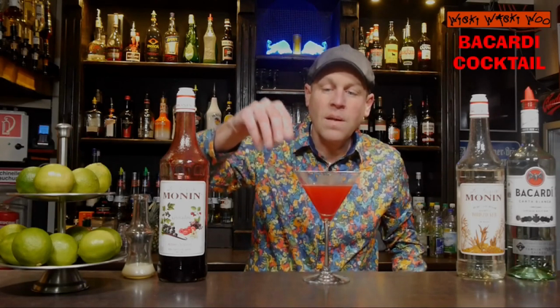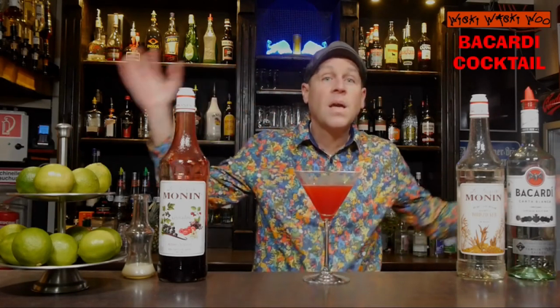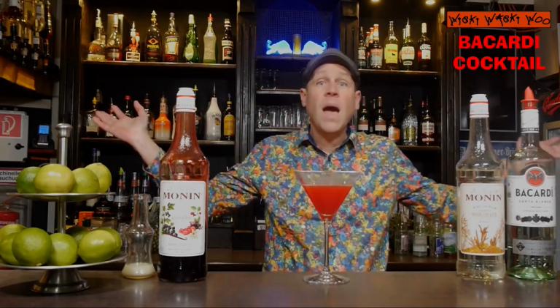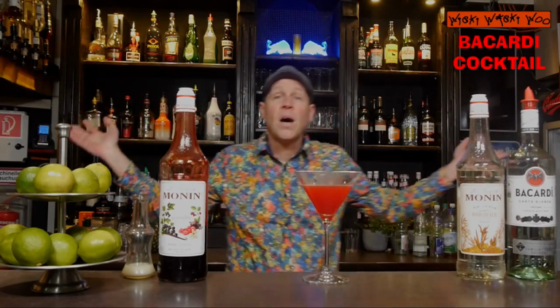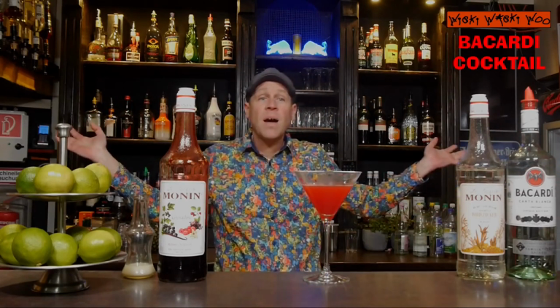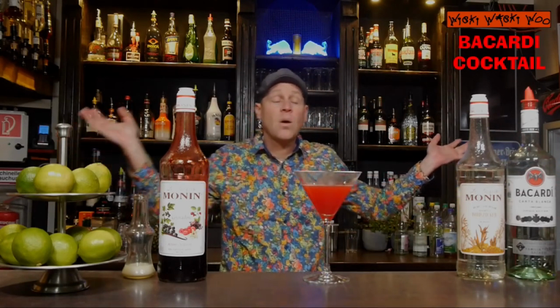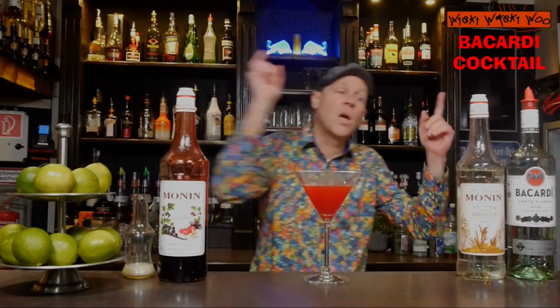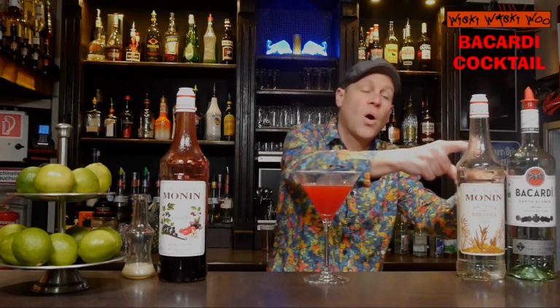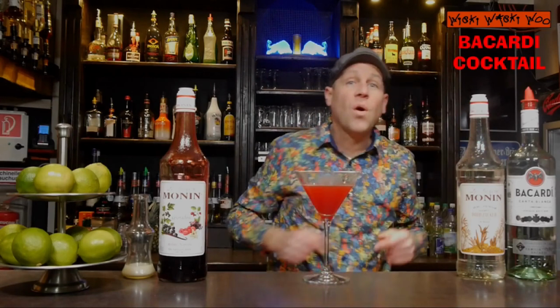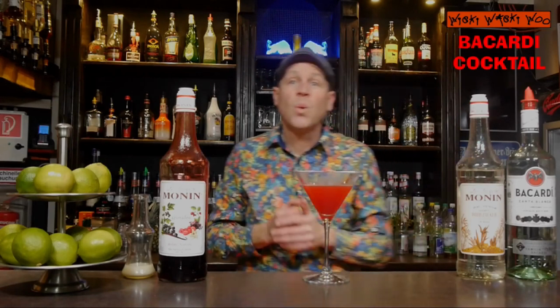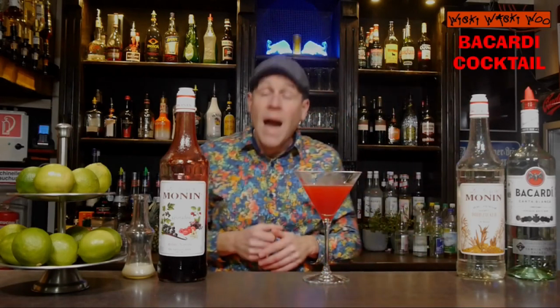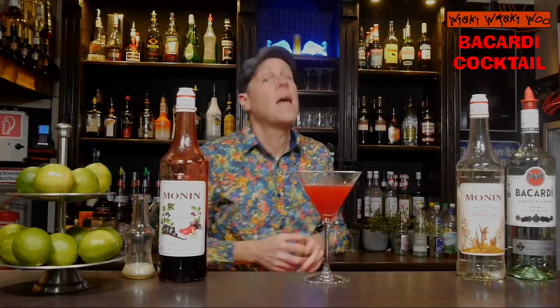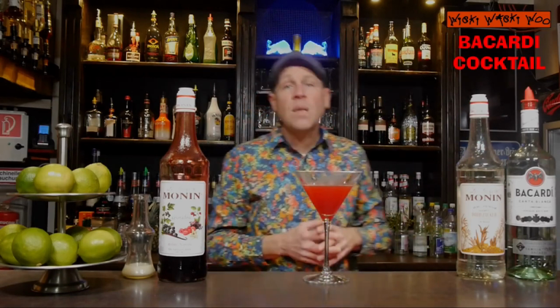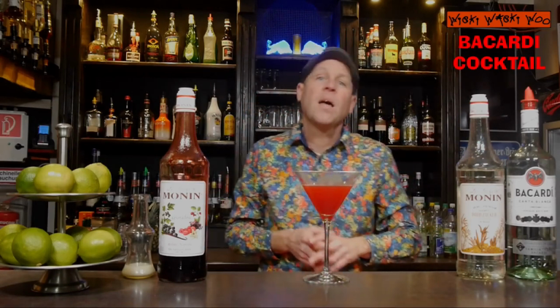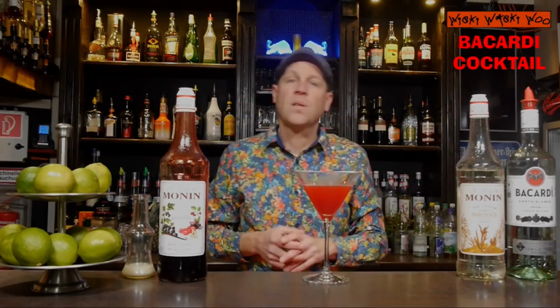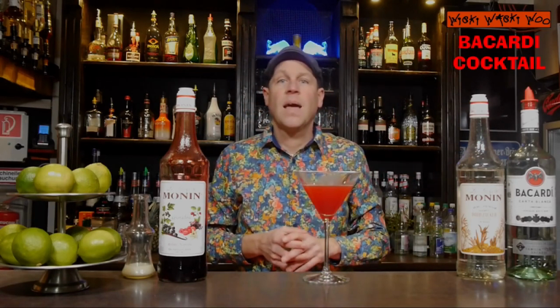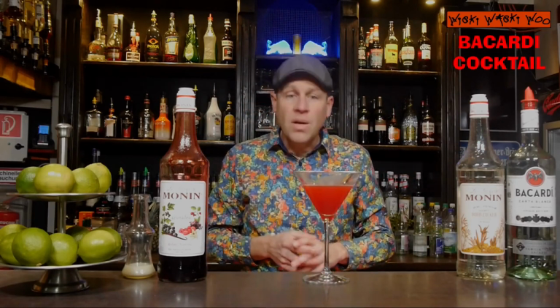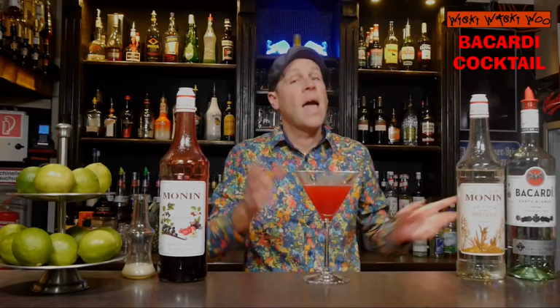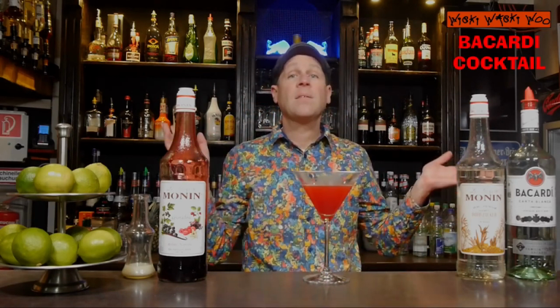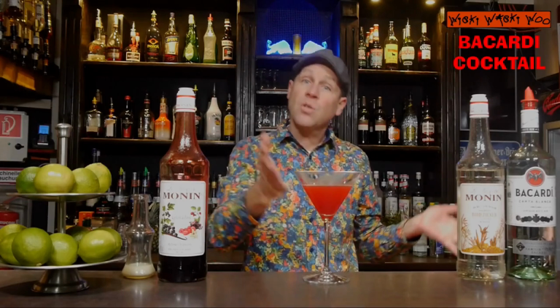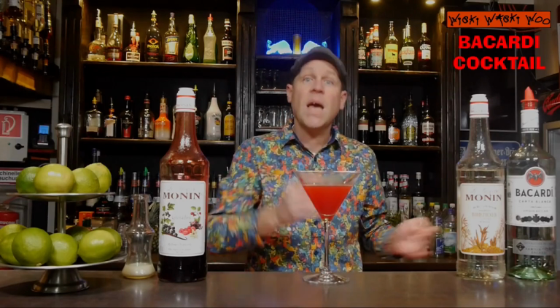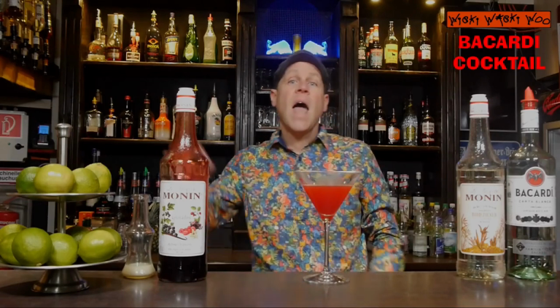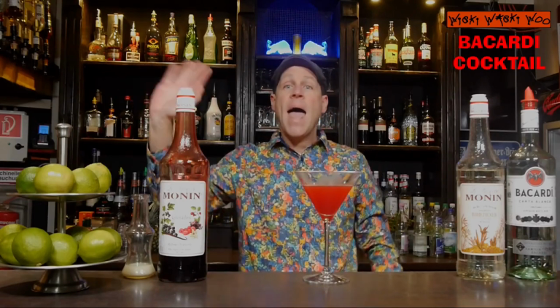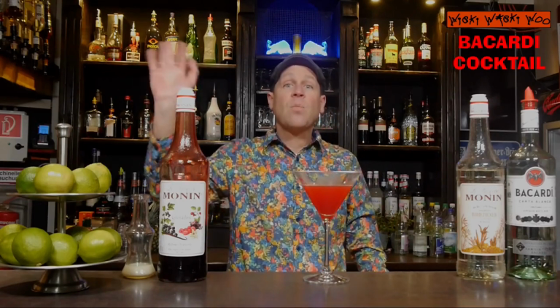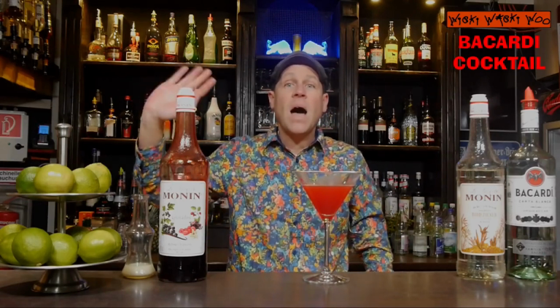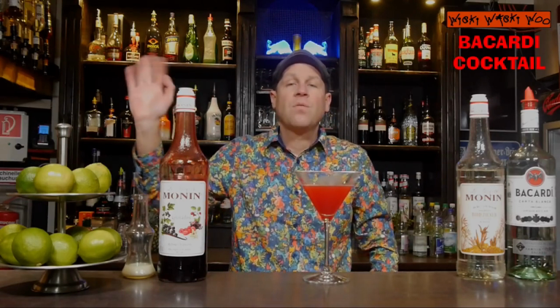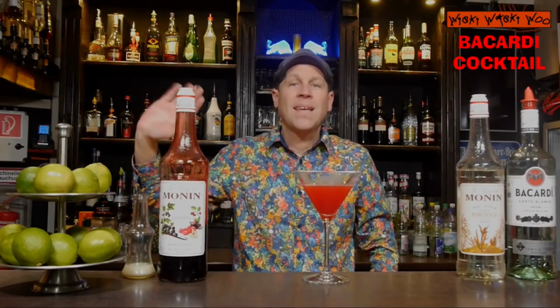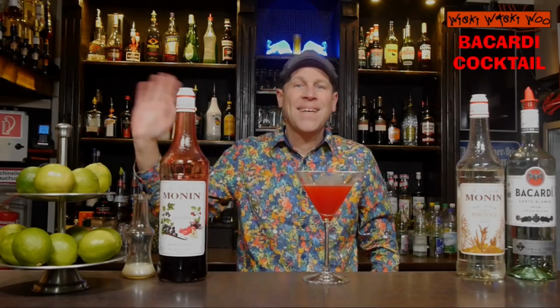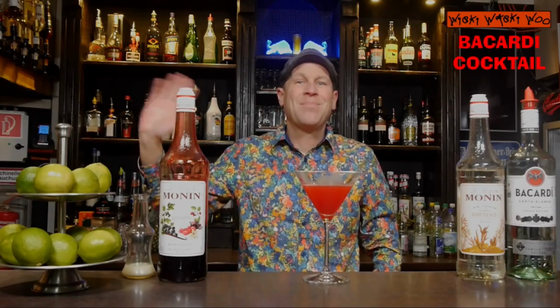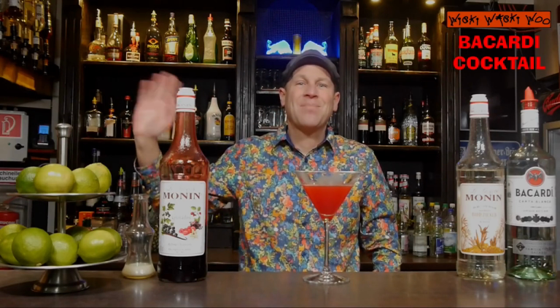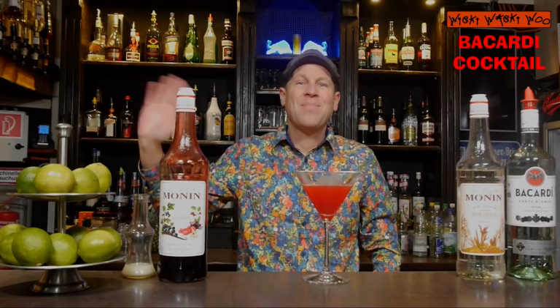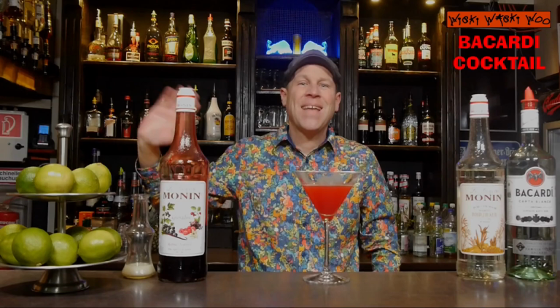Here we are — the Bacardi cocktail. Of course with Bacardi and similar to the Daiquiri. I say now cheers and goodbye. And if you like it please subscribe to my channel.